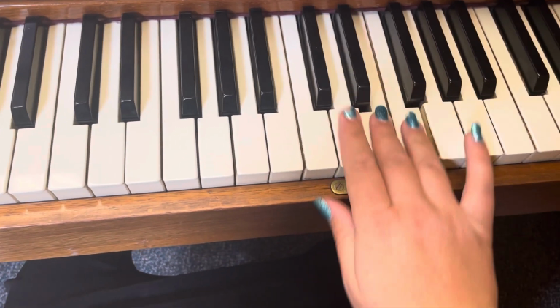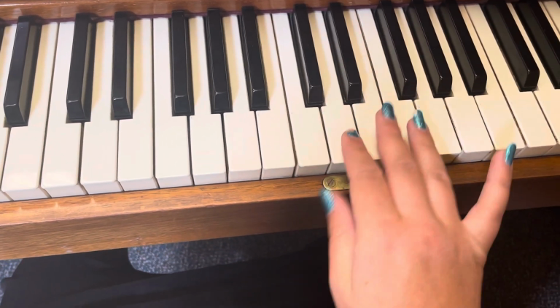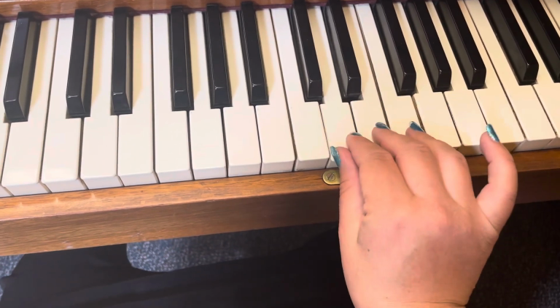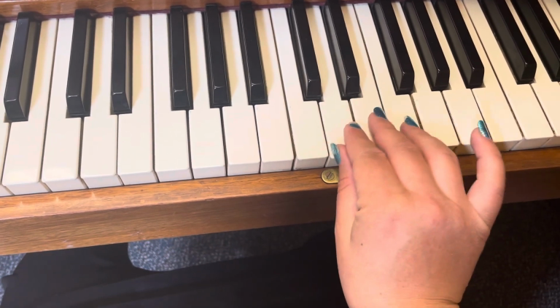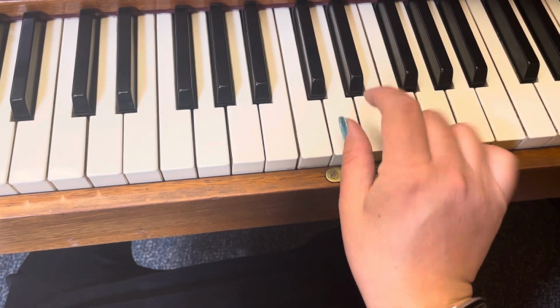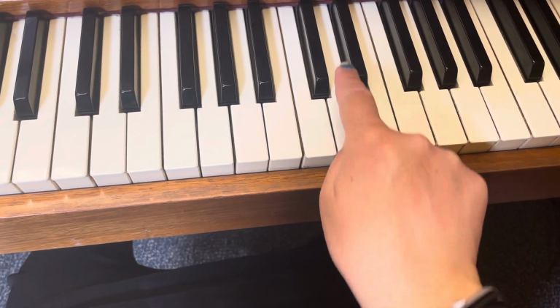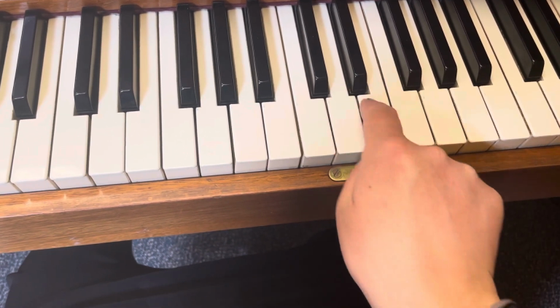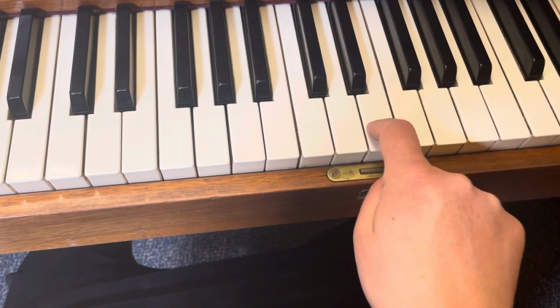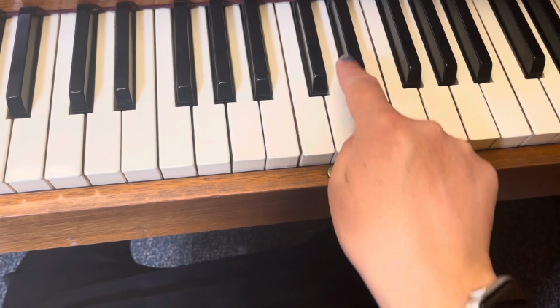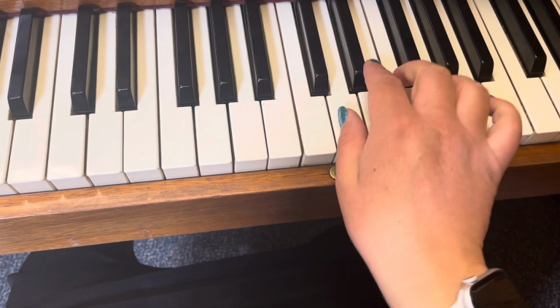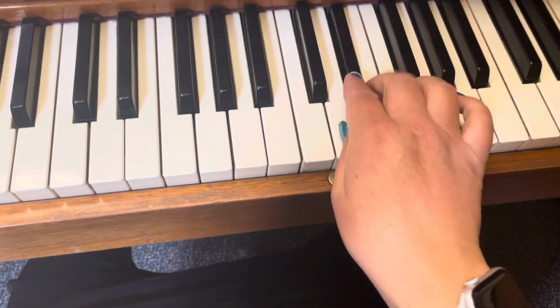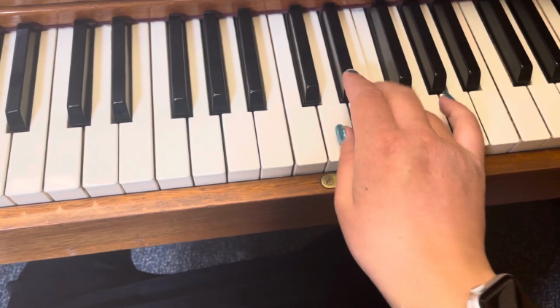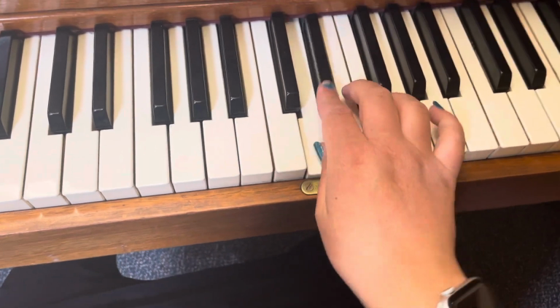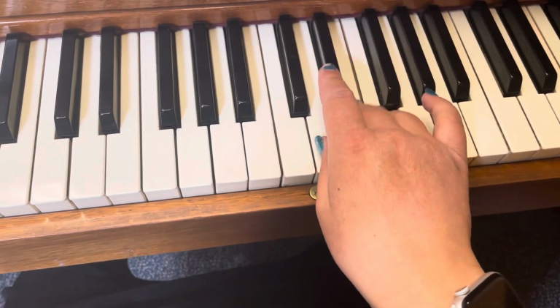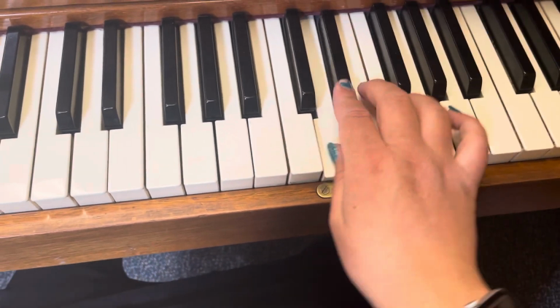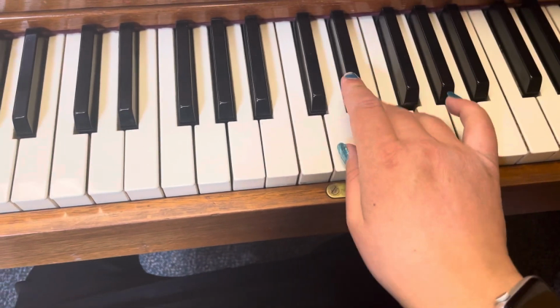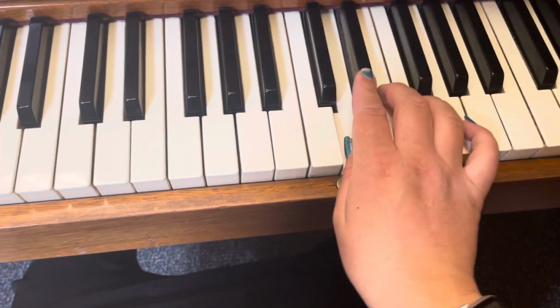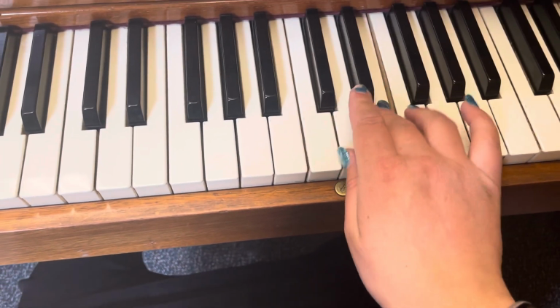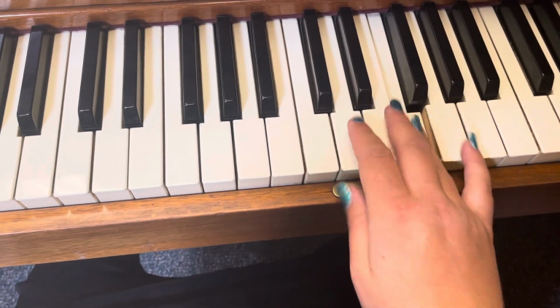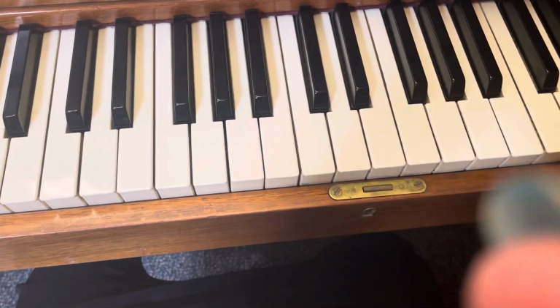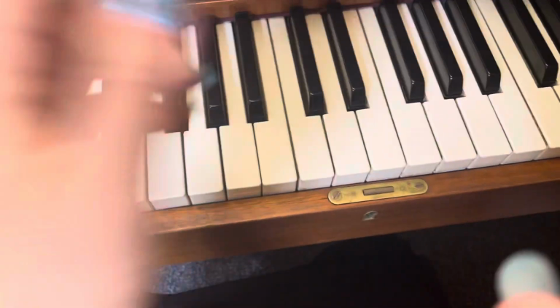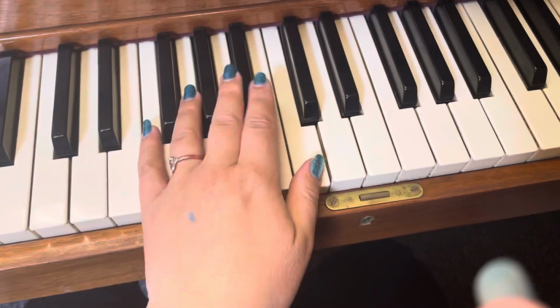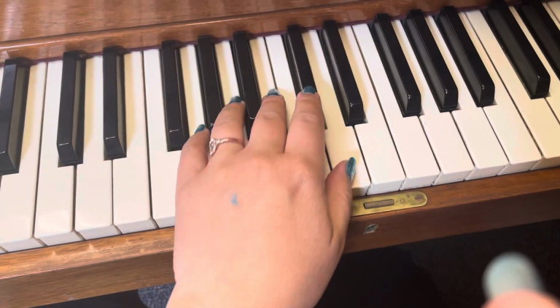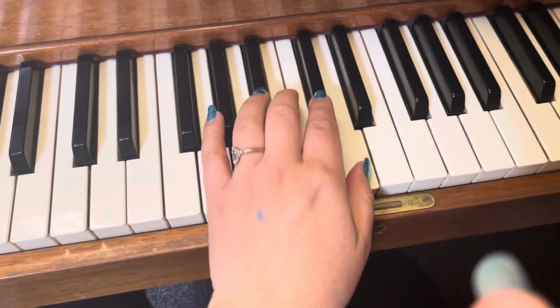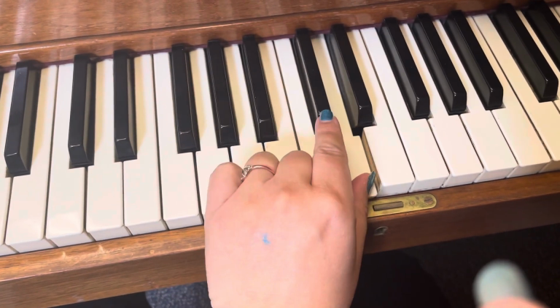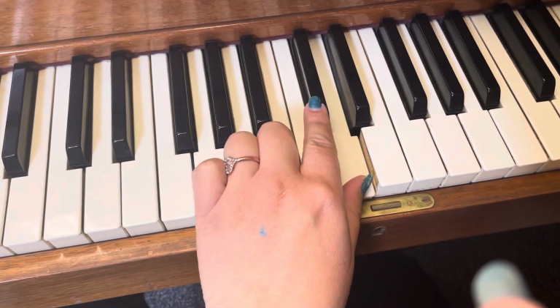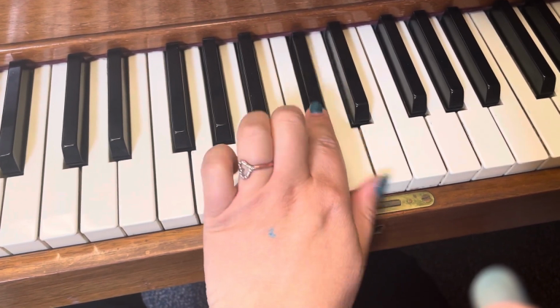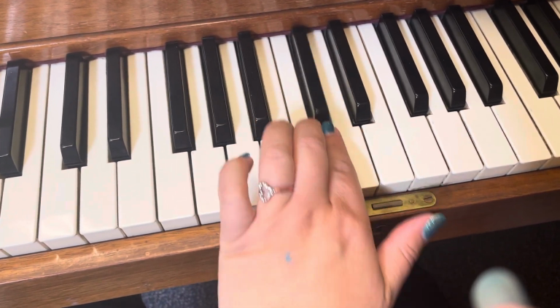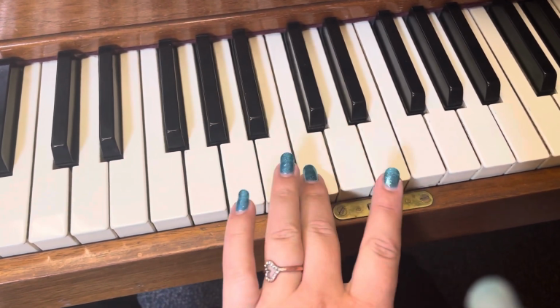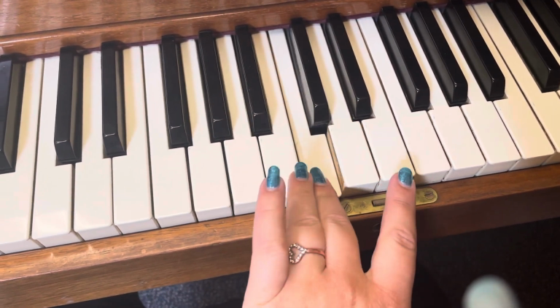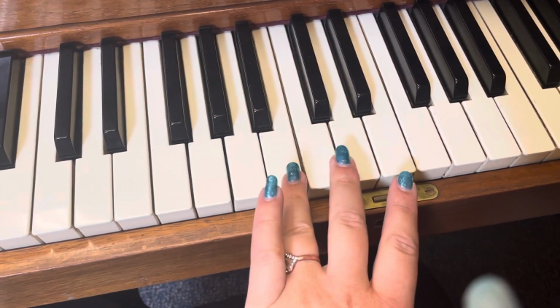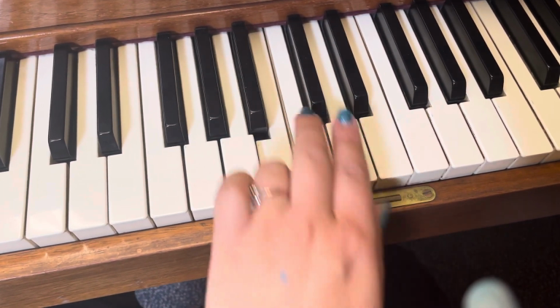Your fingers are kind of squished on these four keys. And then your left hand plays D, D-flat, C, B.